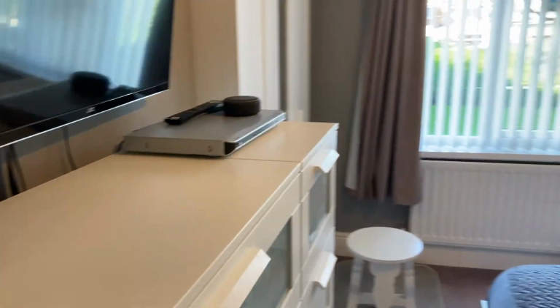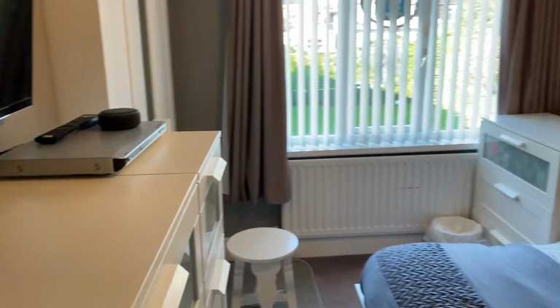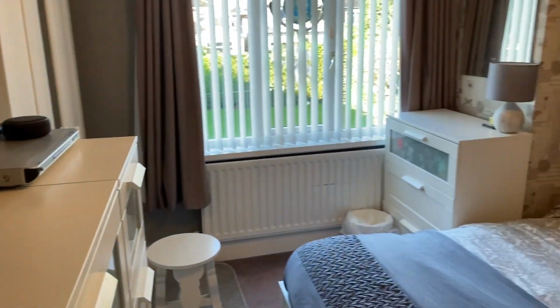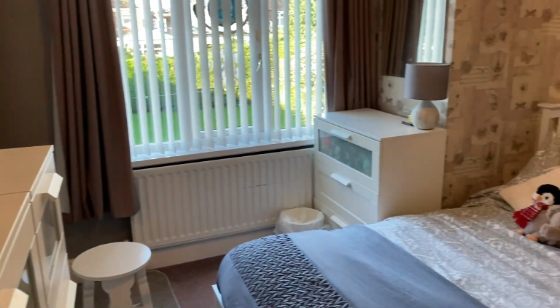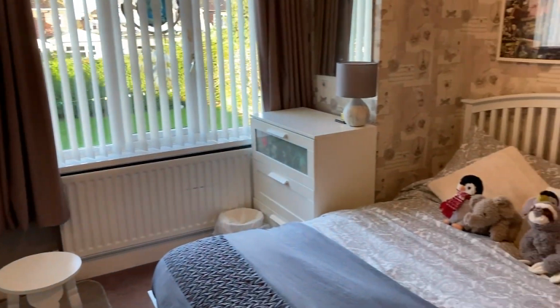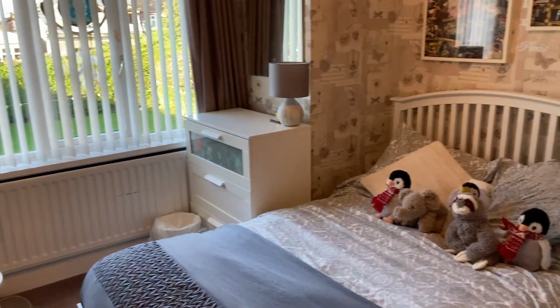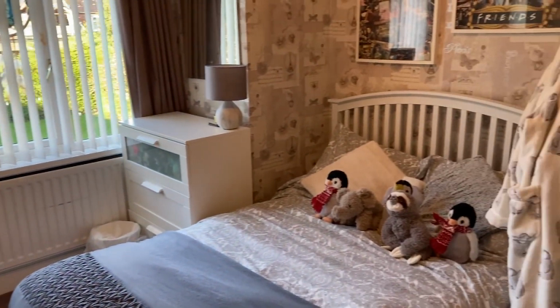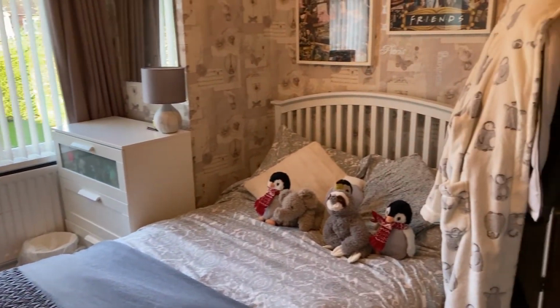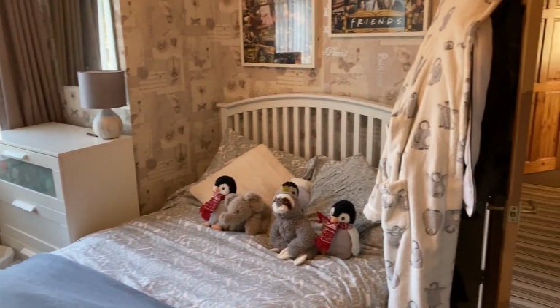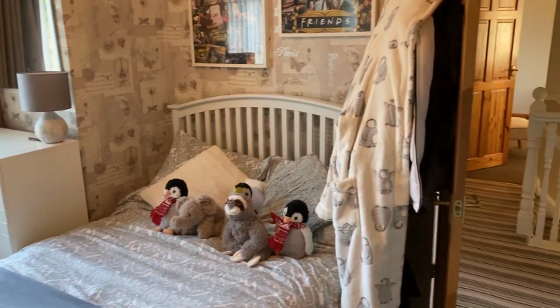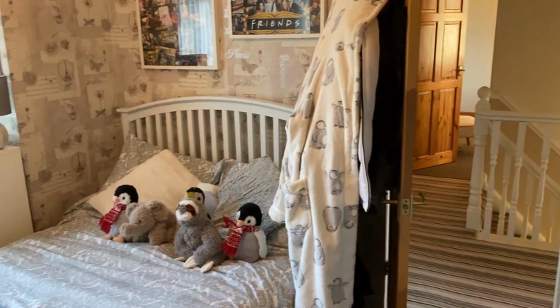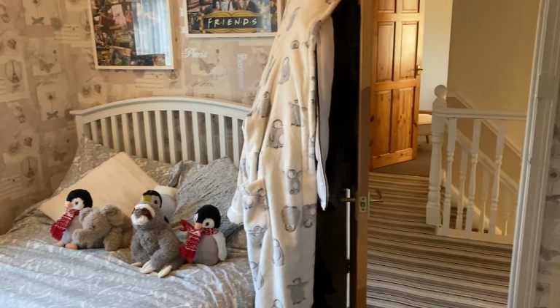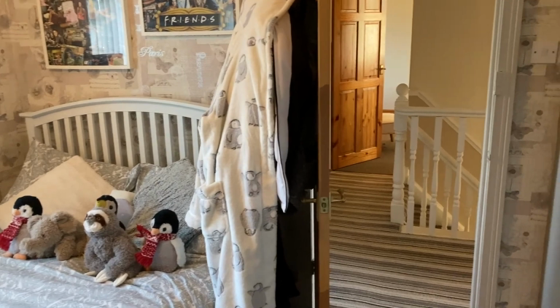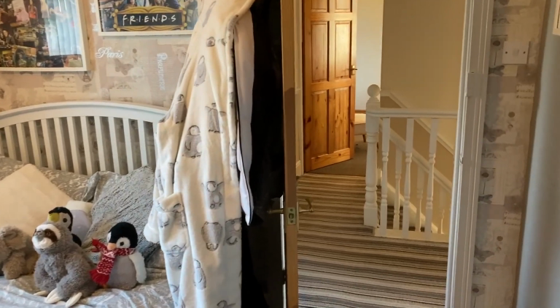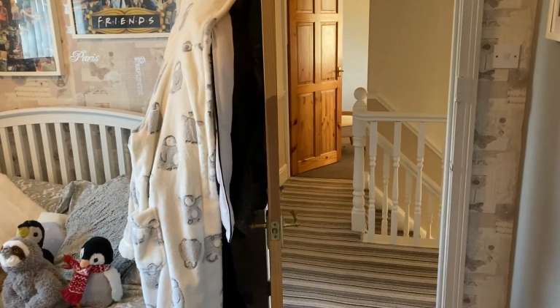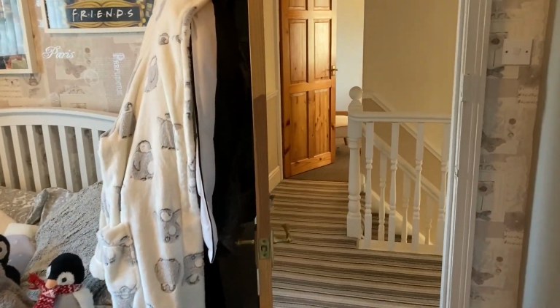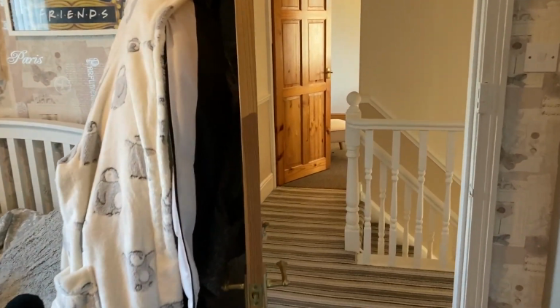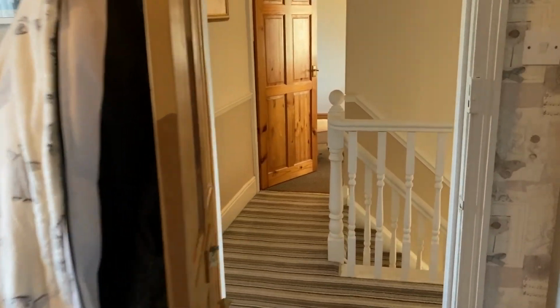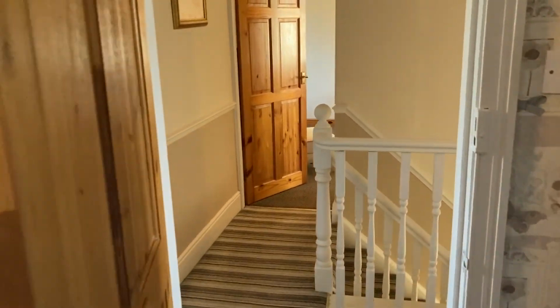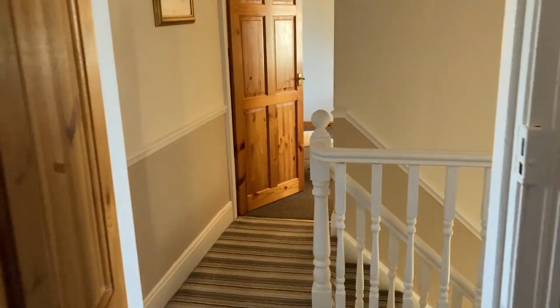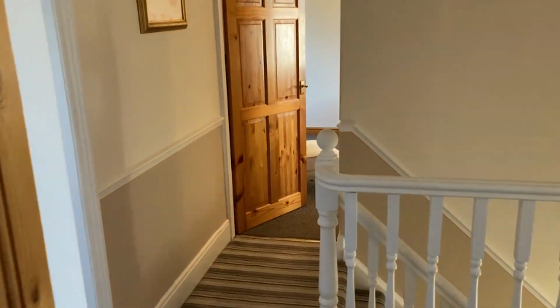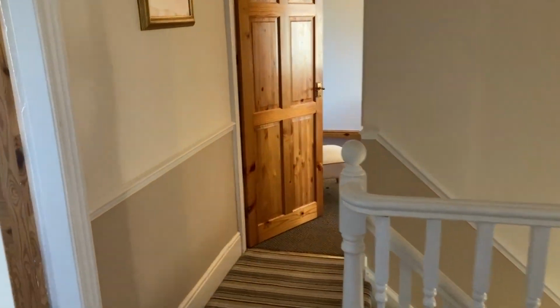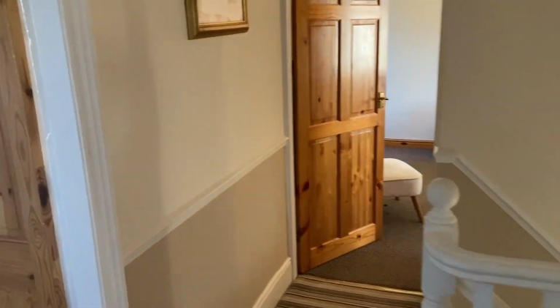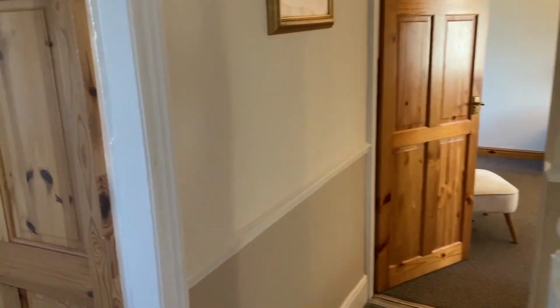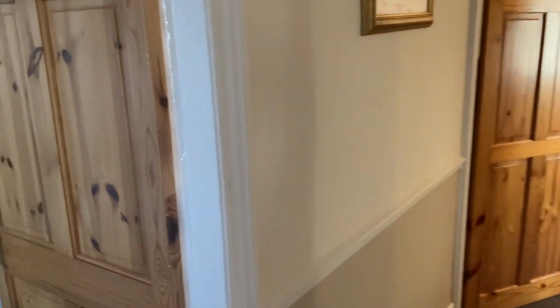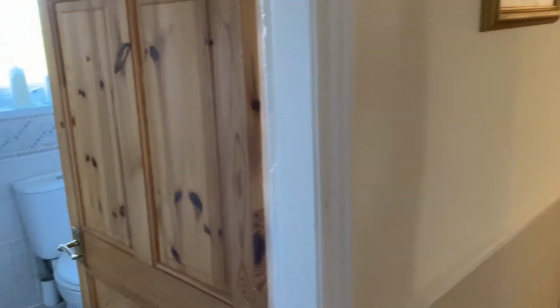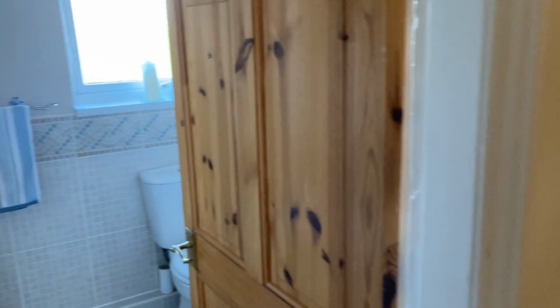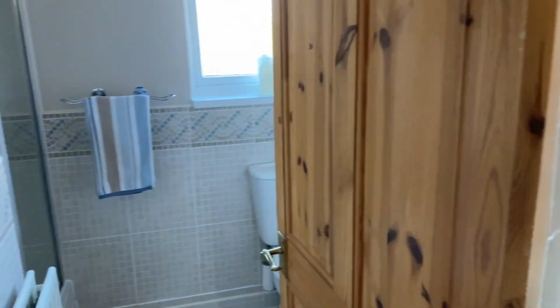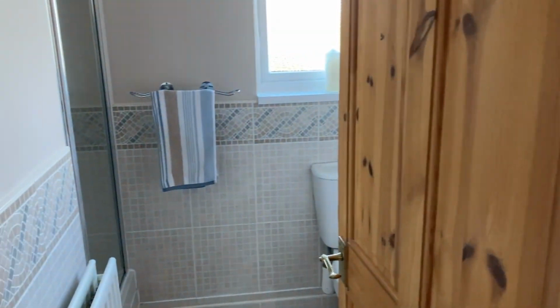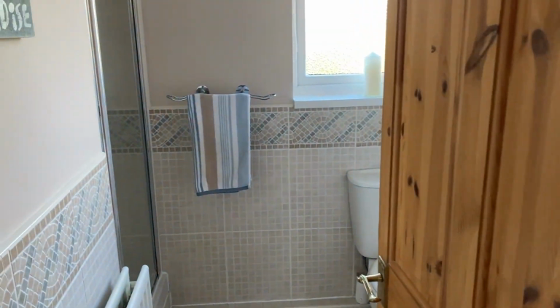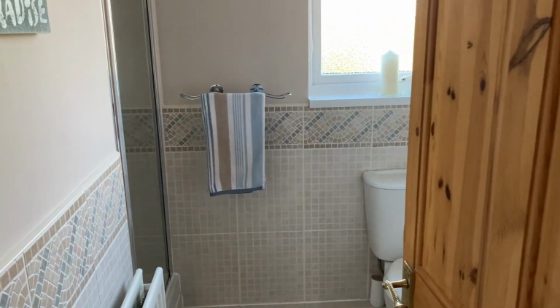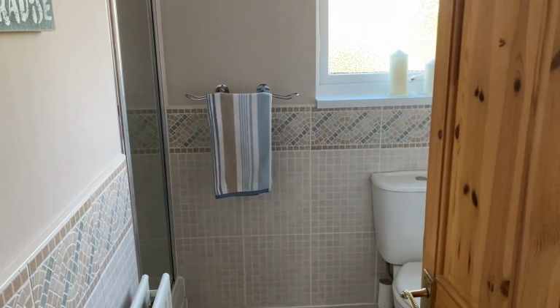The next double bedroom. And we've got the family bathroom here. Both bathrooms are four-piece suites as well.